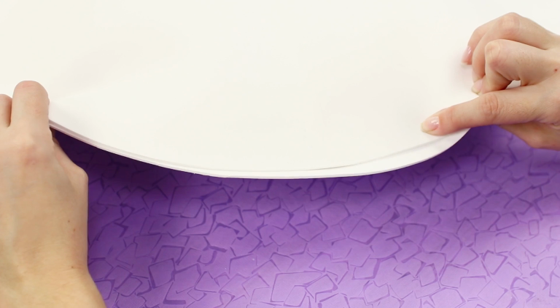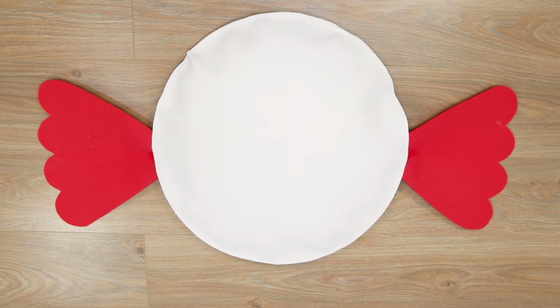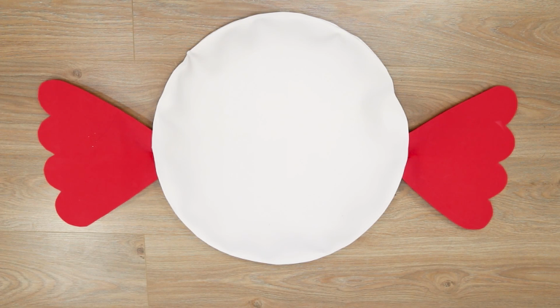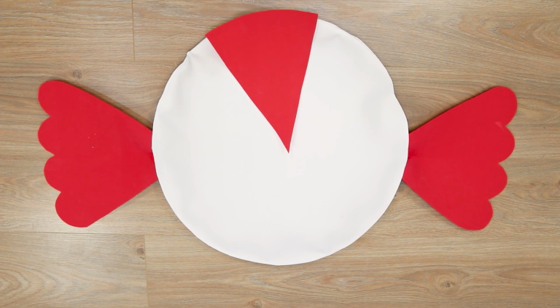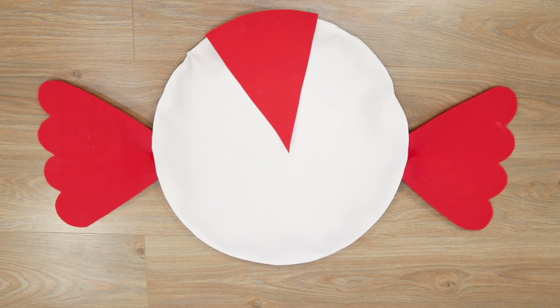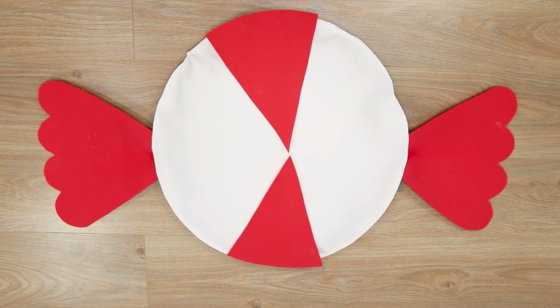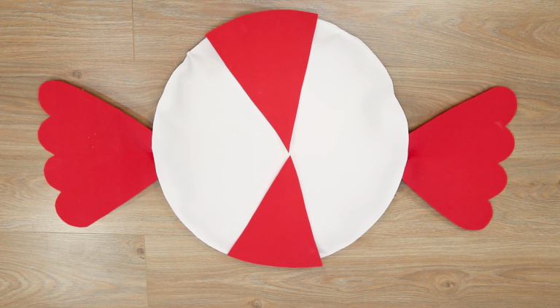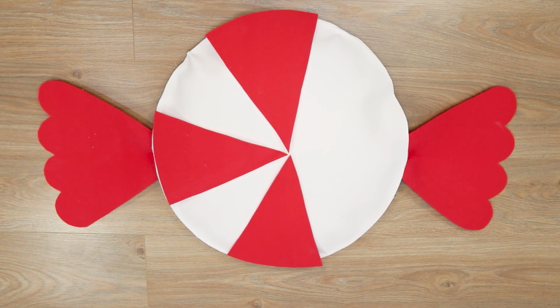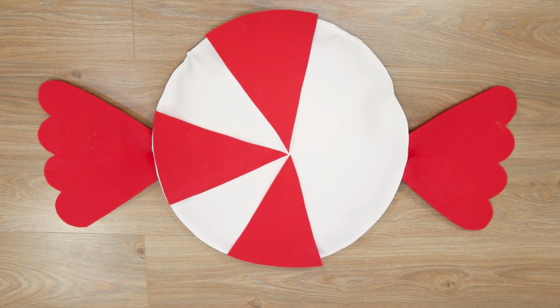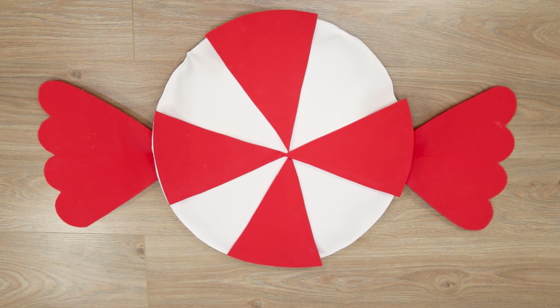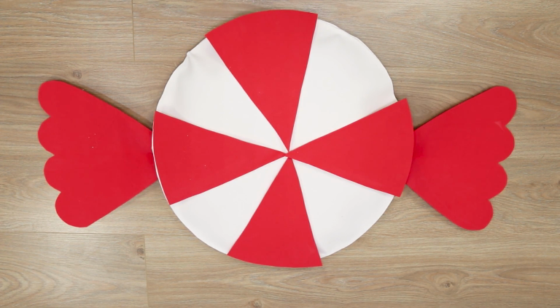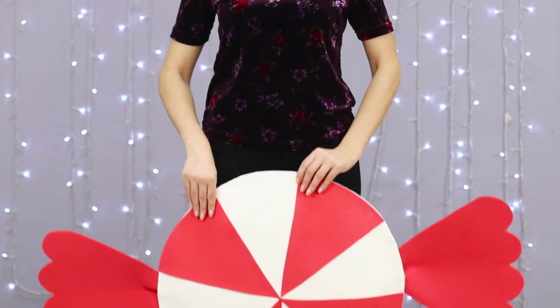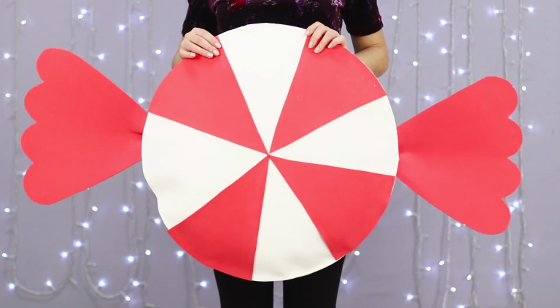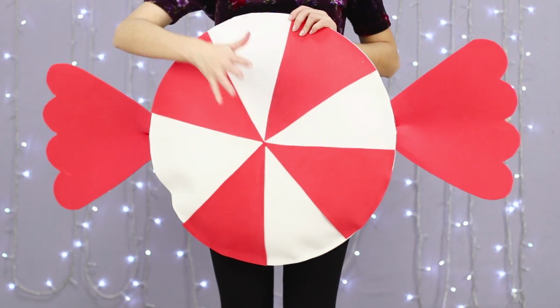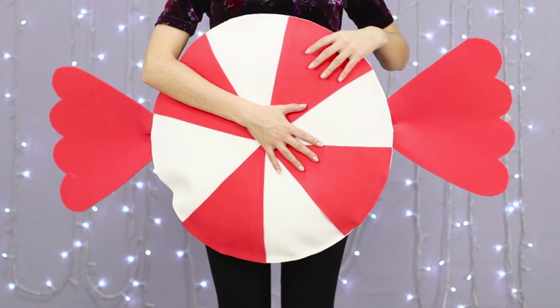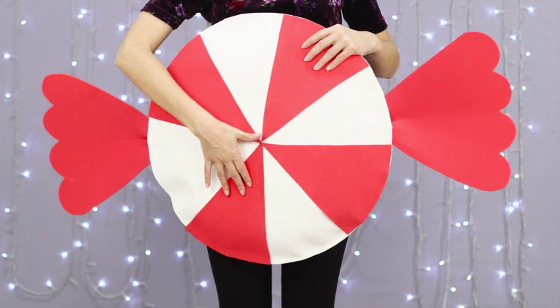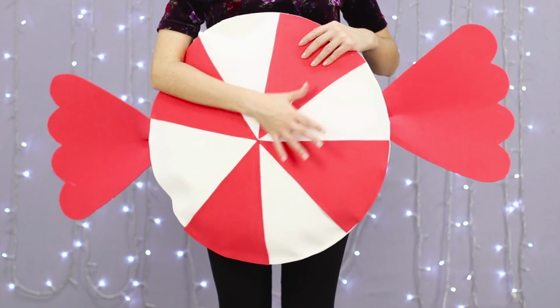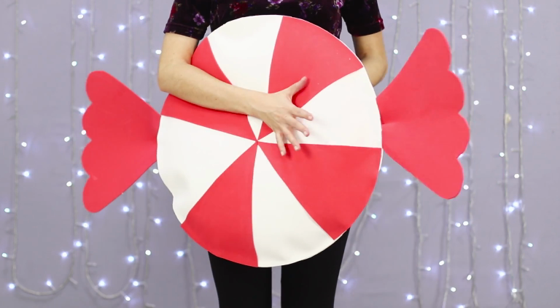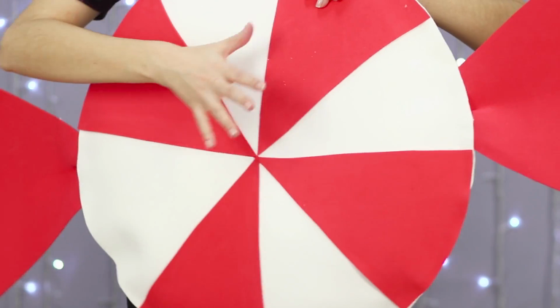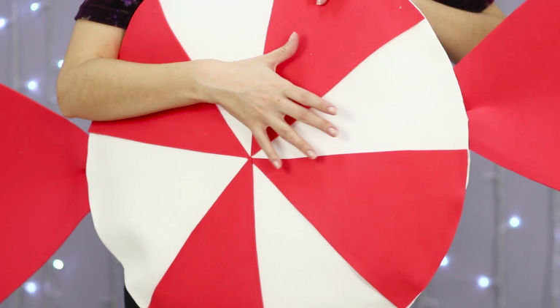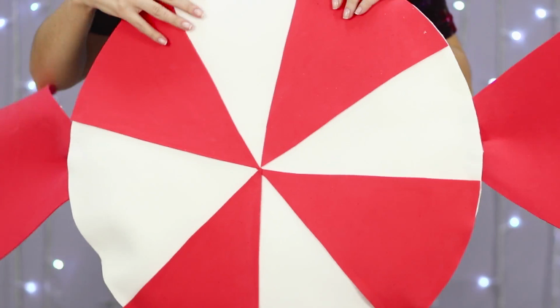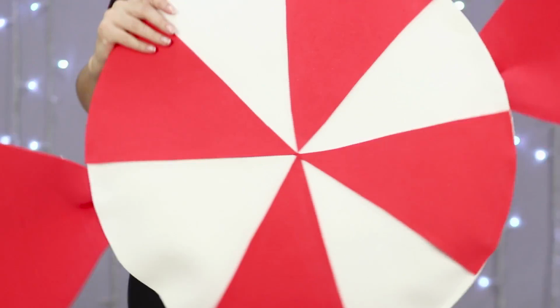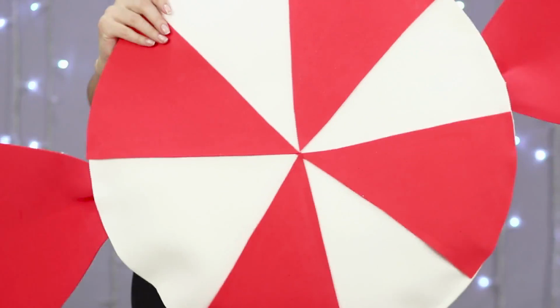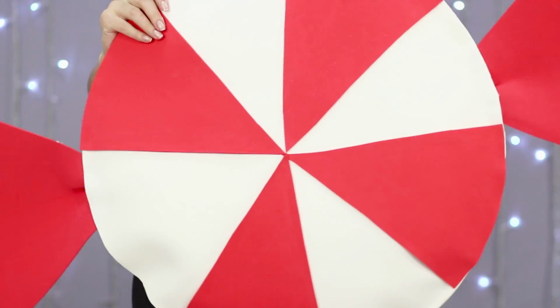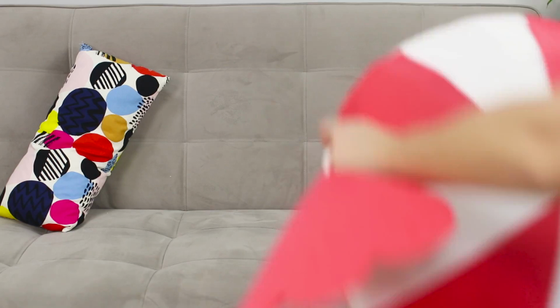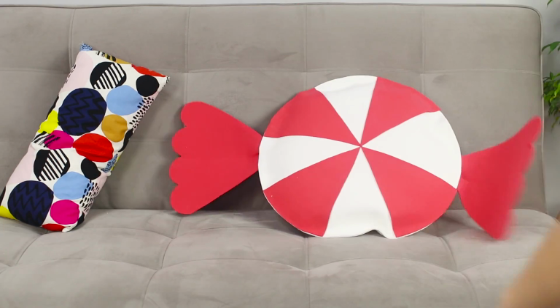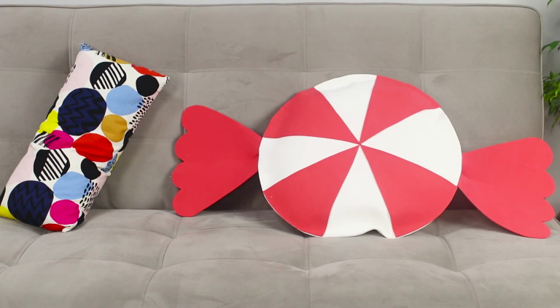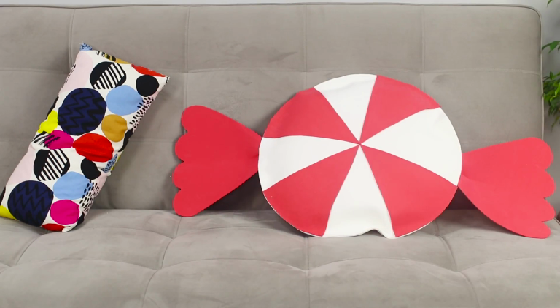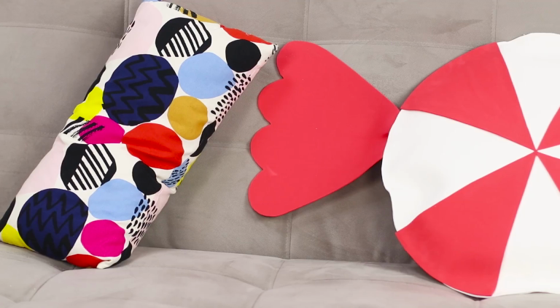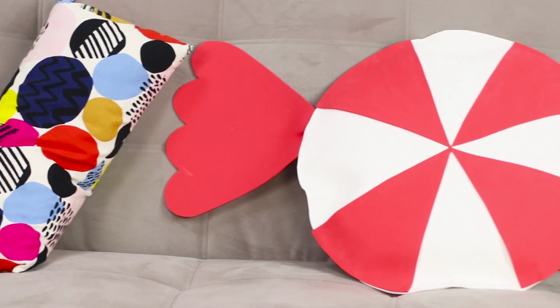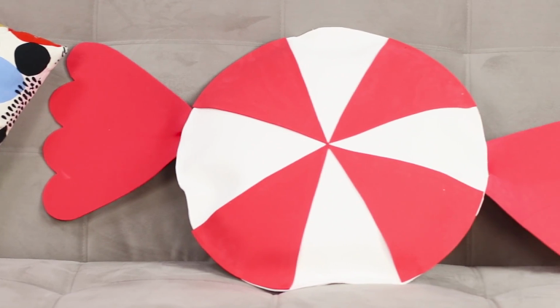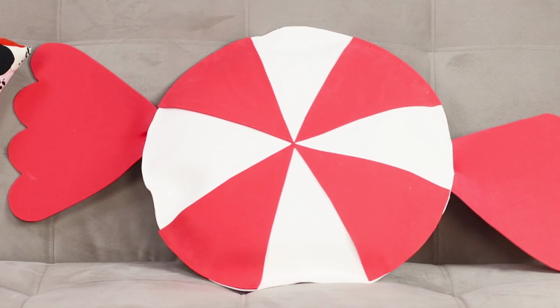Decorate the soft candy with red triangles. The result is a decorative pillow in the form of a large Christmas caramel. It will be the perfect addition to your festive interior.